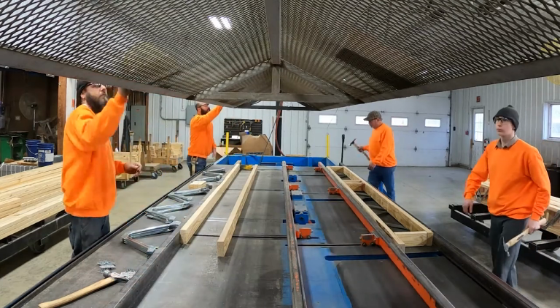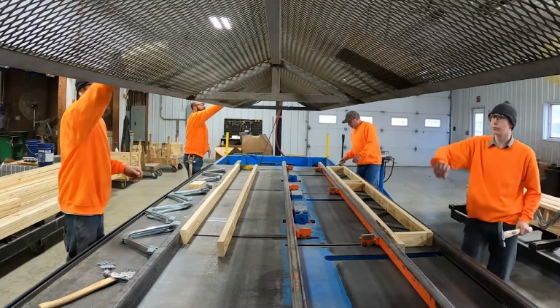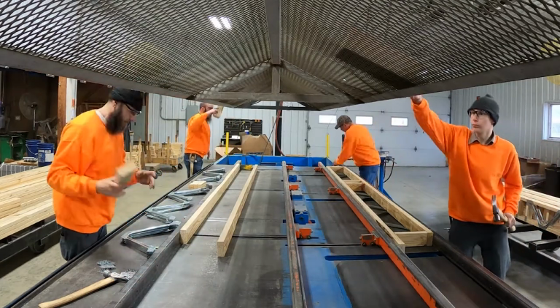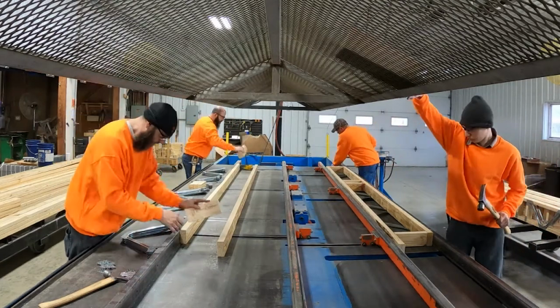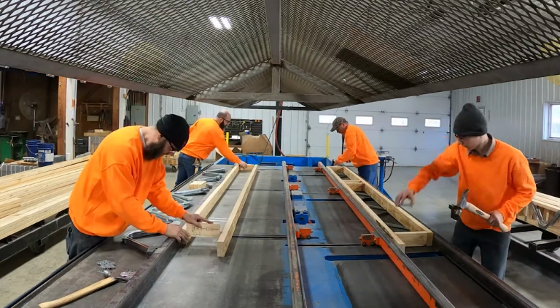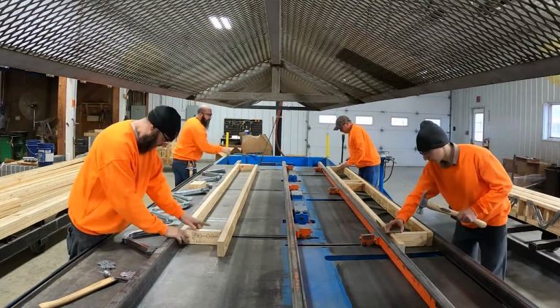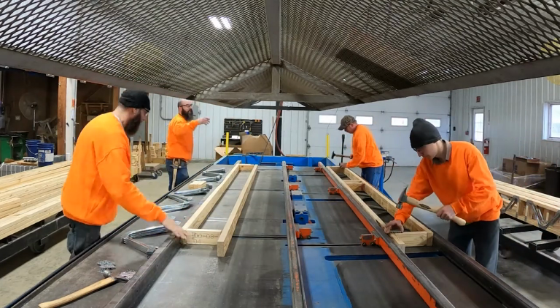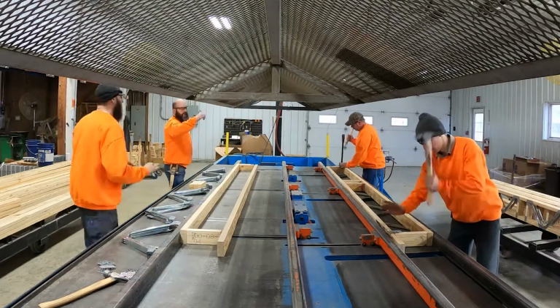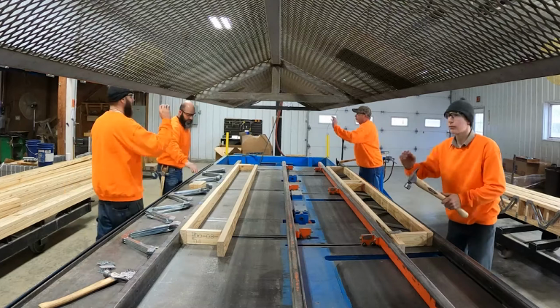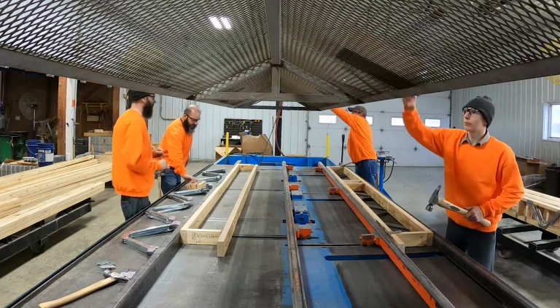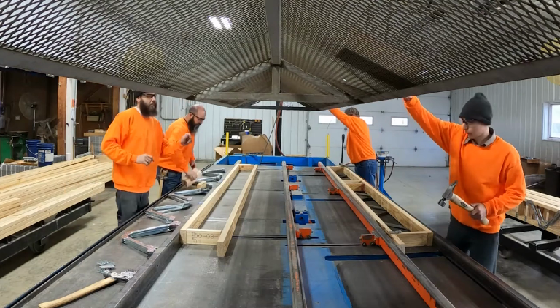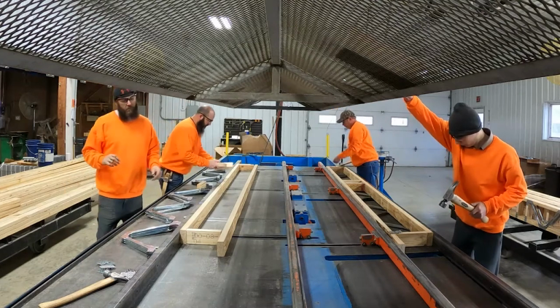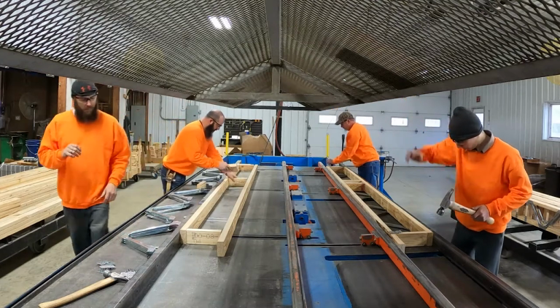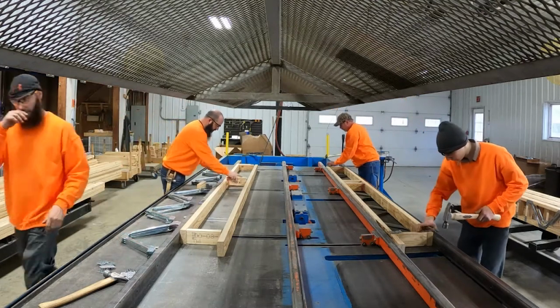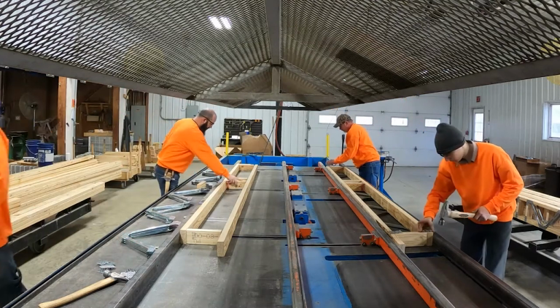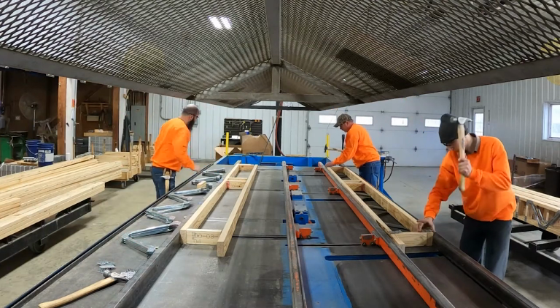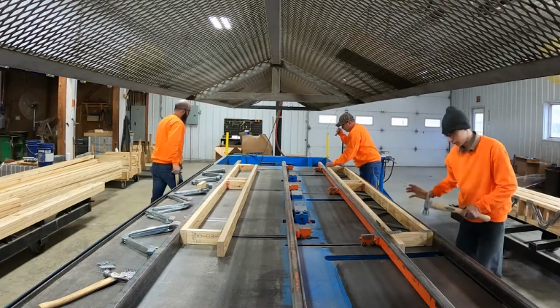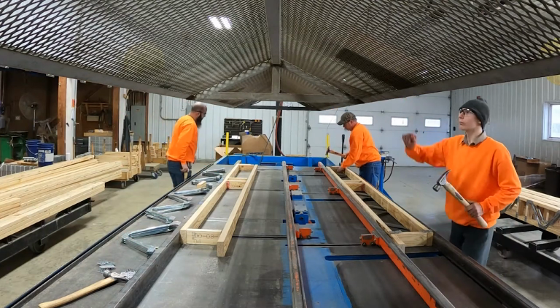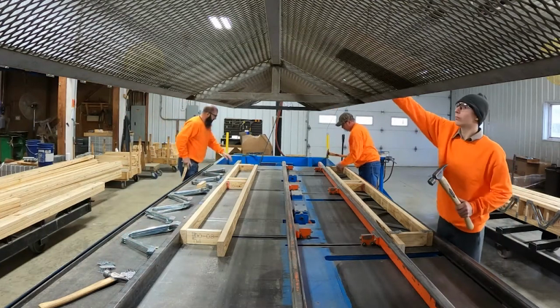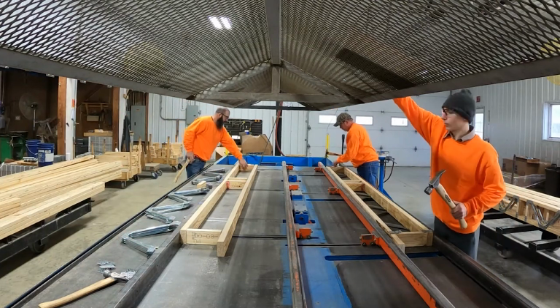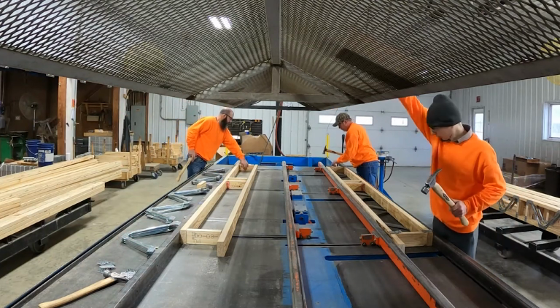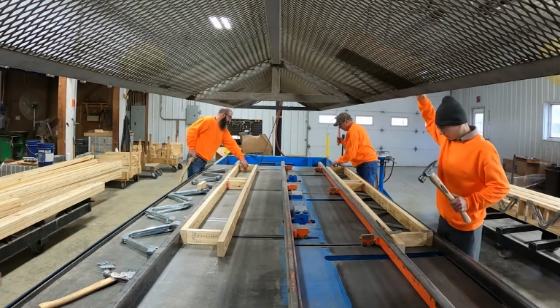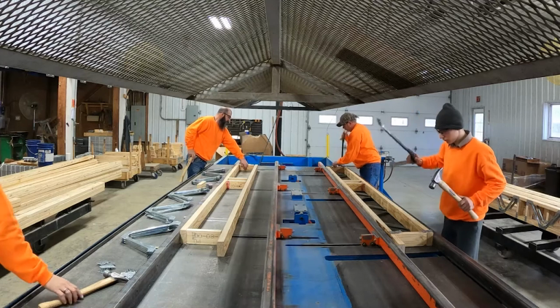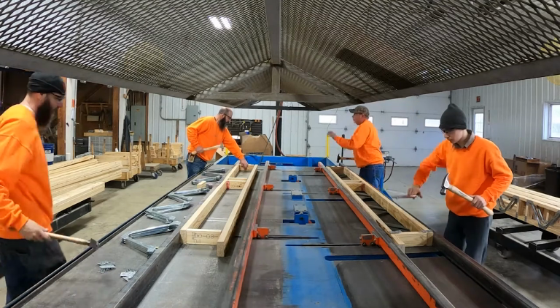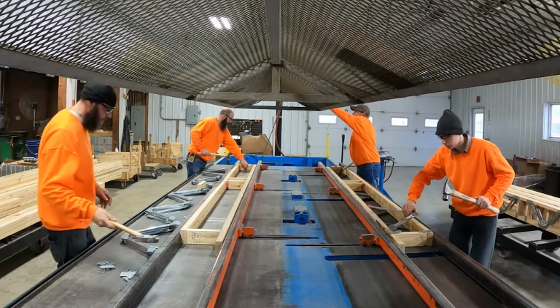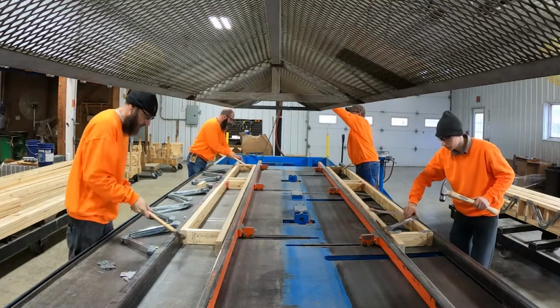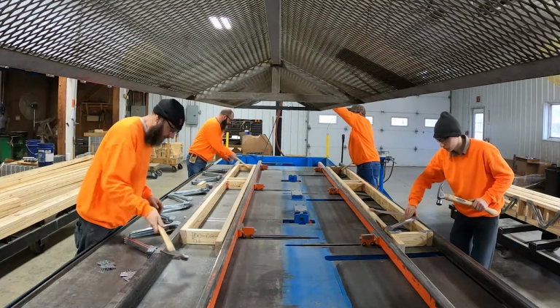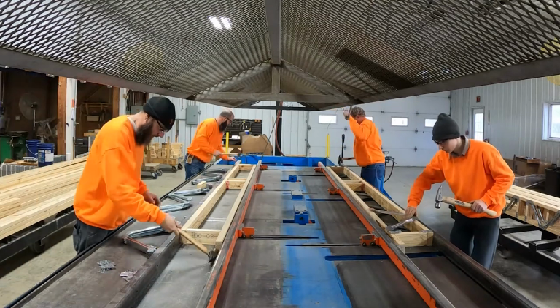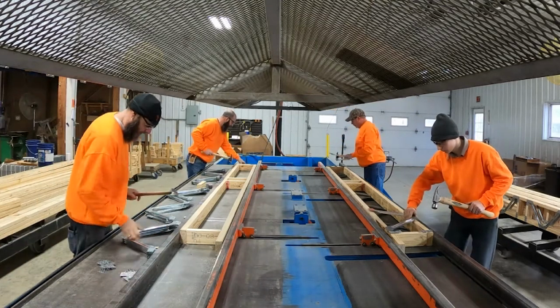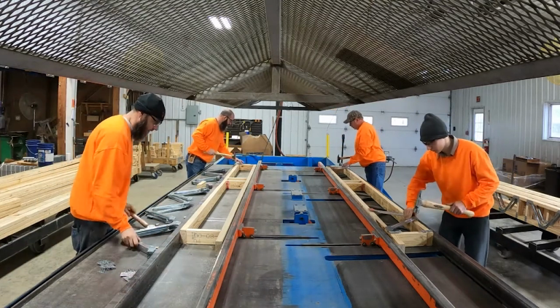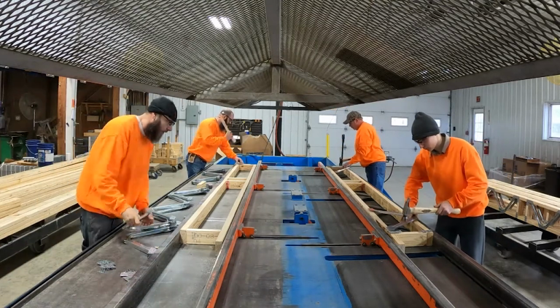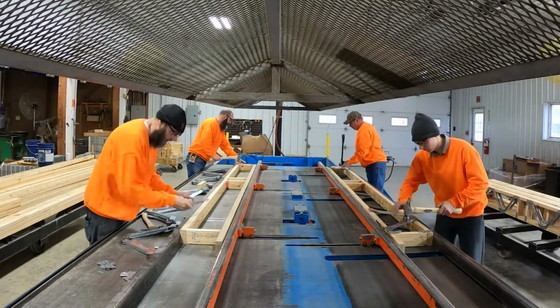While the assemblers are placing and tacking the PosiStruts and connectors on the unplated side of the floor truss, repeat the process of placing cords, verticals, PosiStruts, and connector plates on the next floor truss to be assembled.